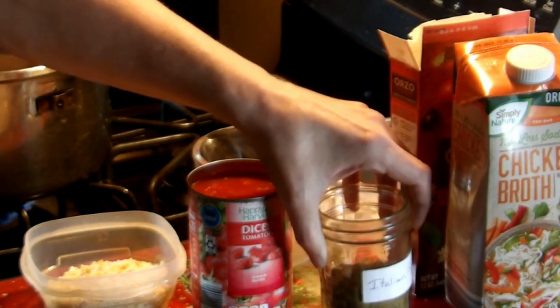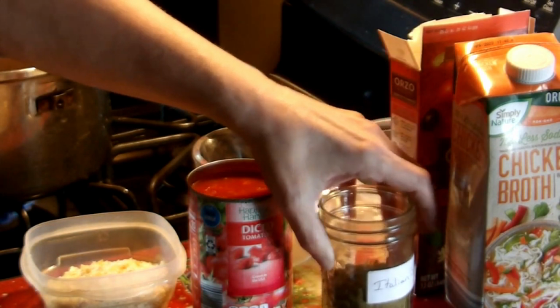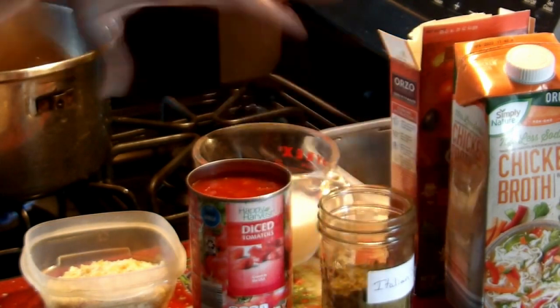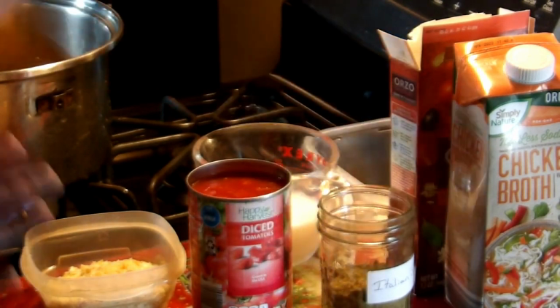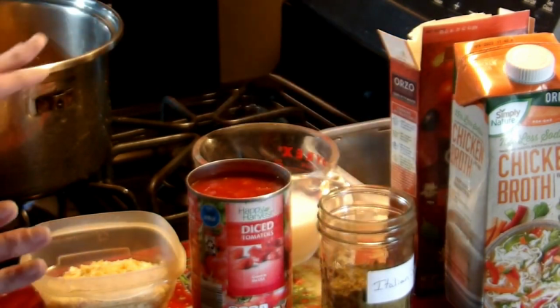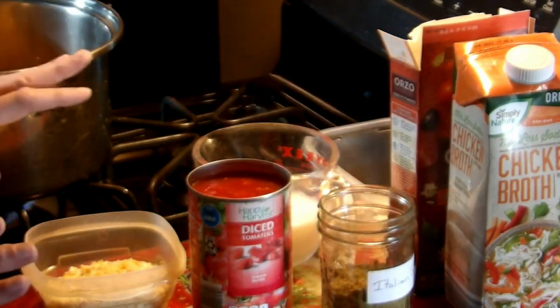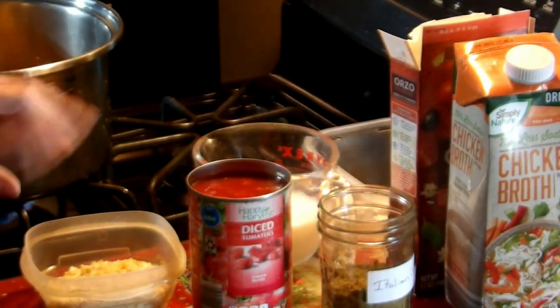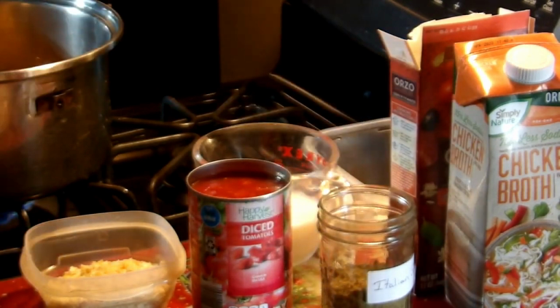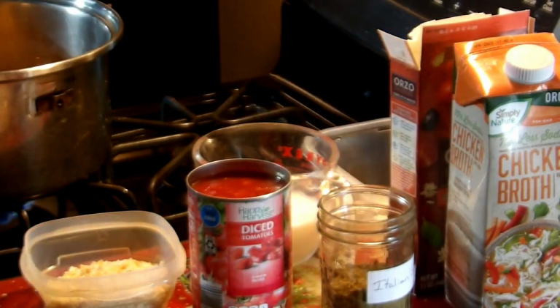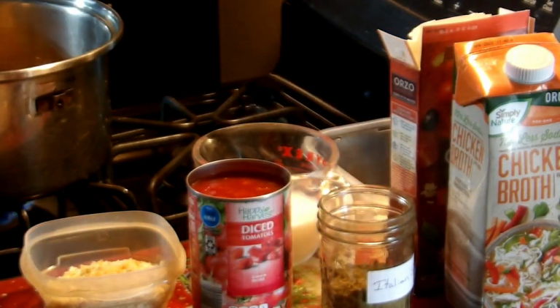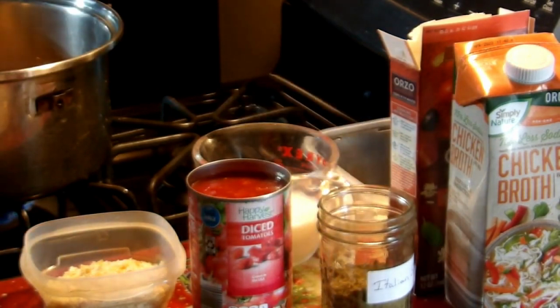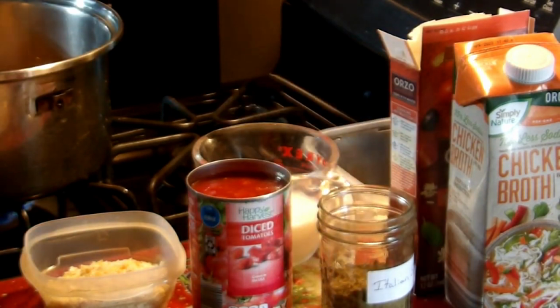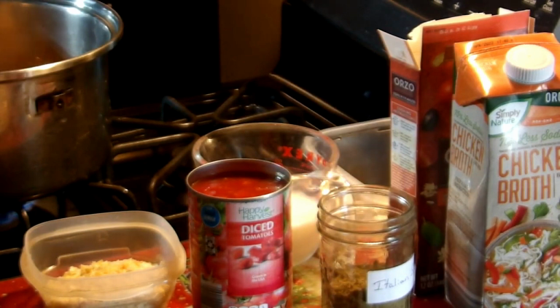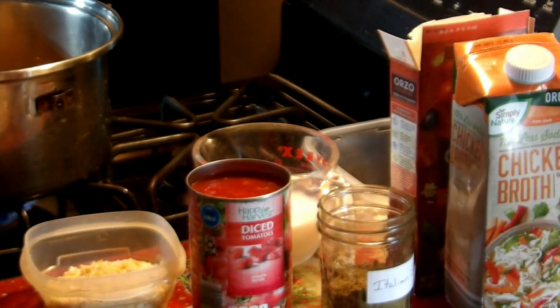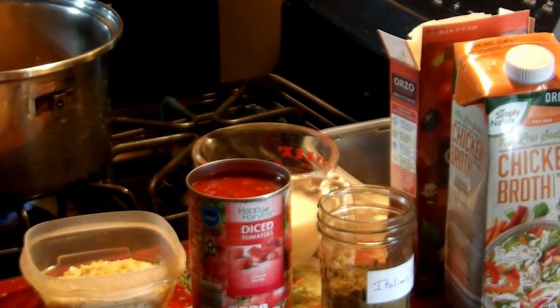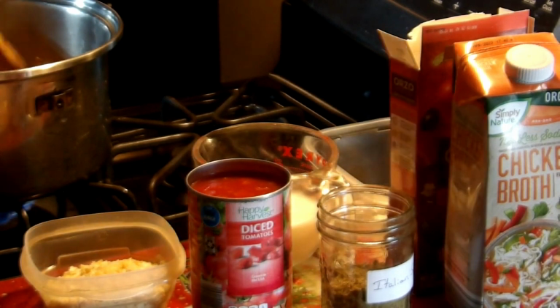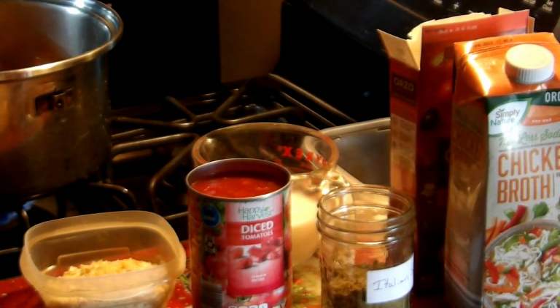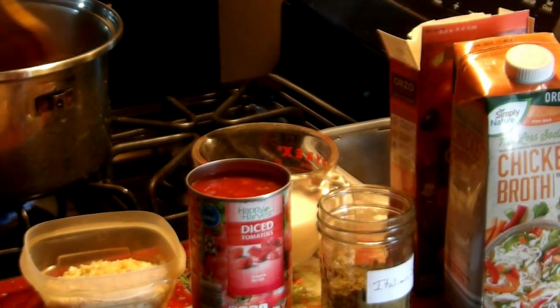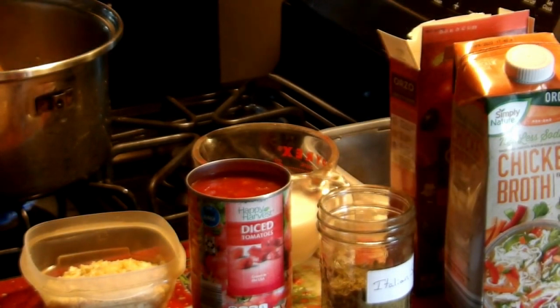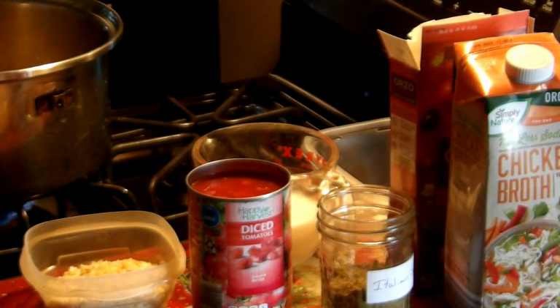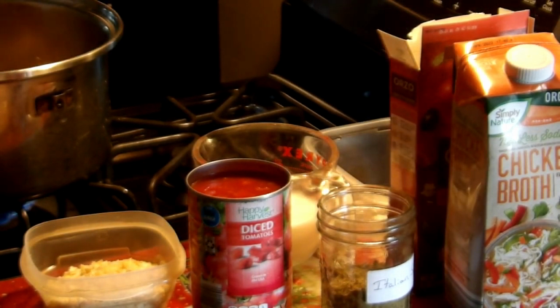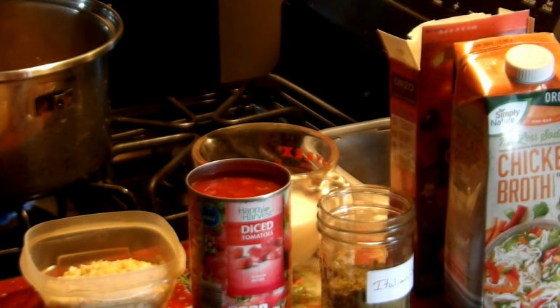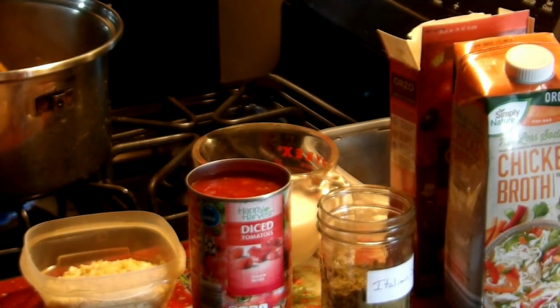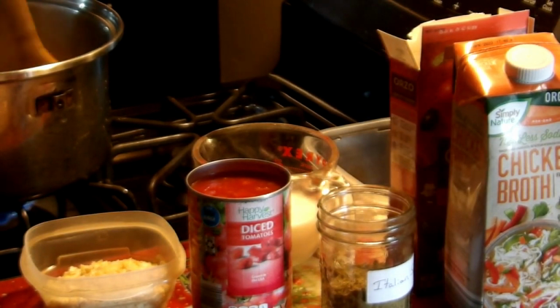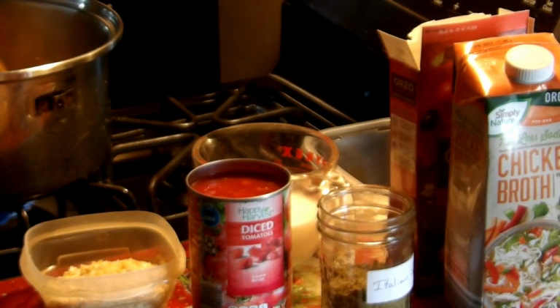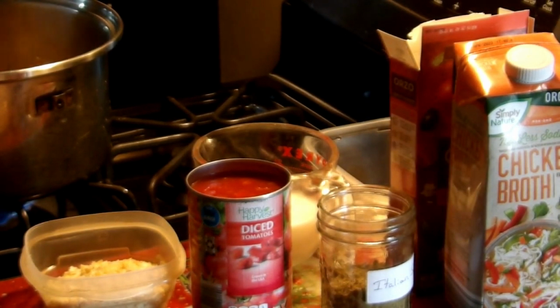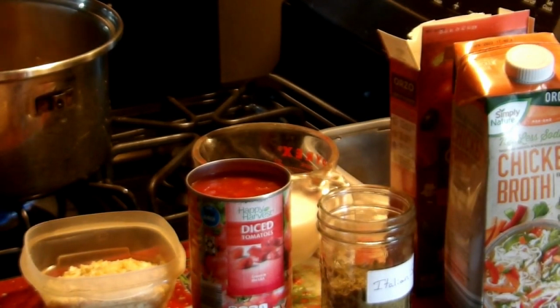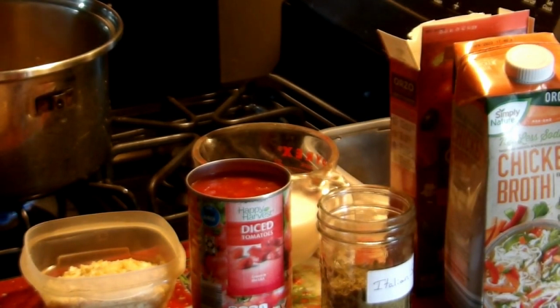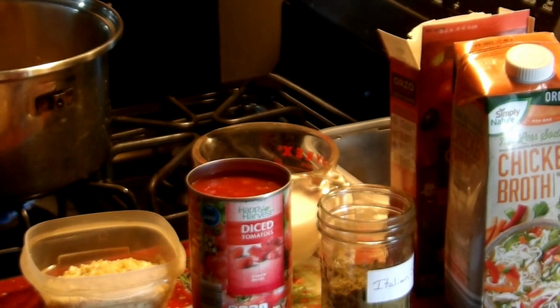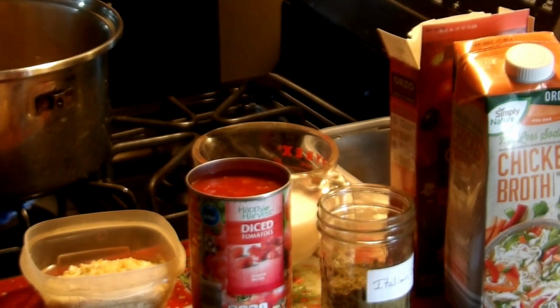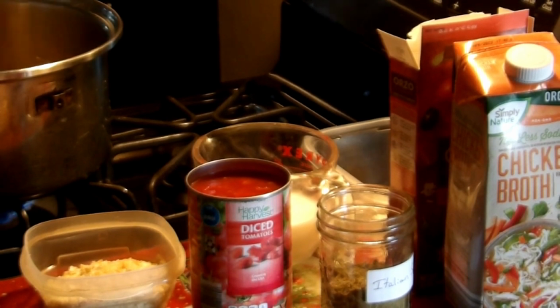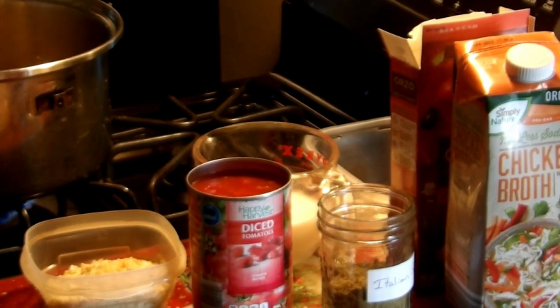We're also going to add one teaspoon of Italian seasoning. So that is all you need for the soup, and this is almost done.